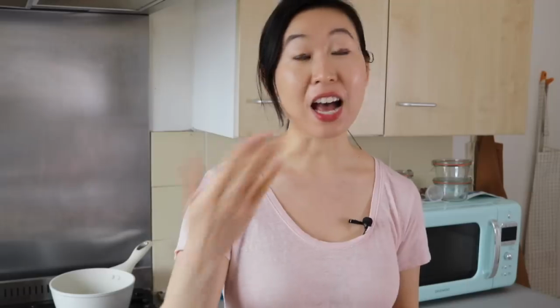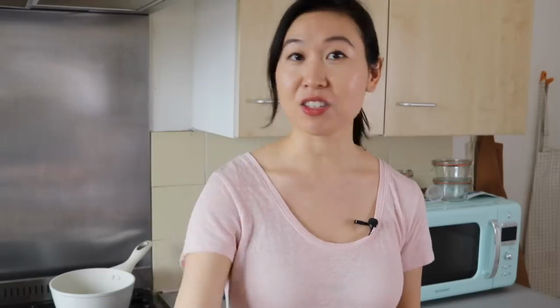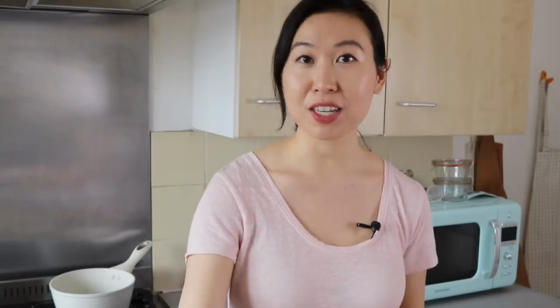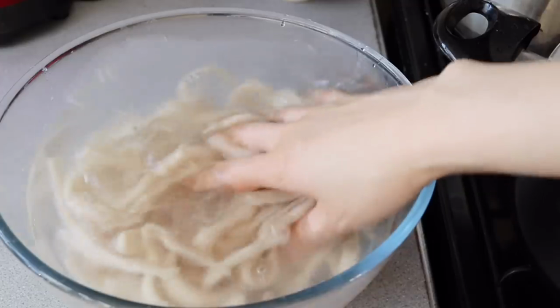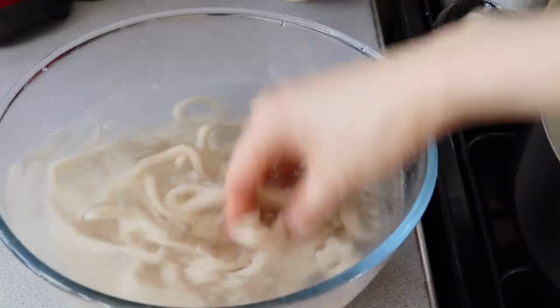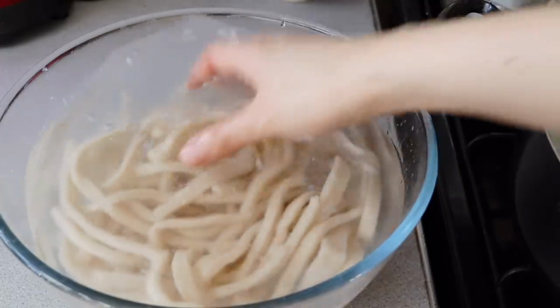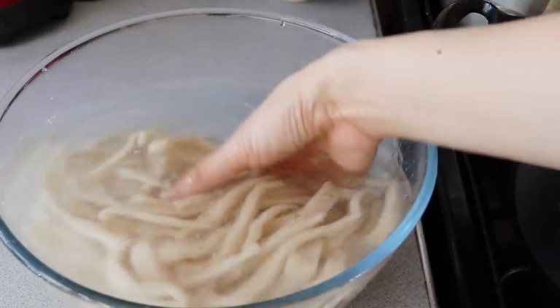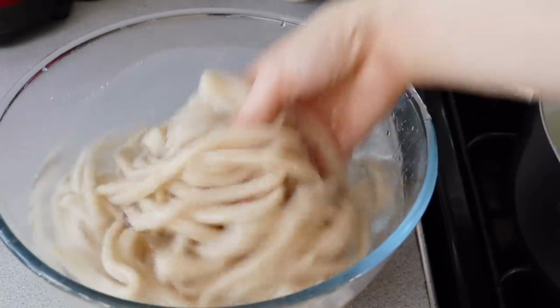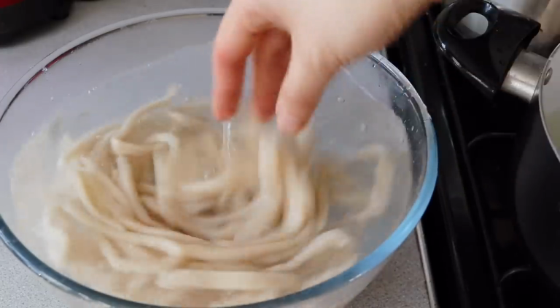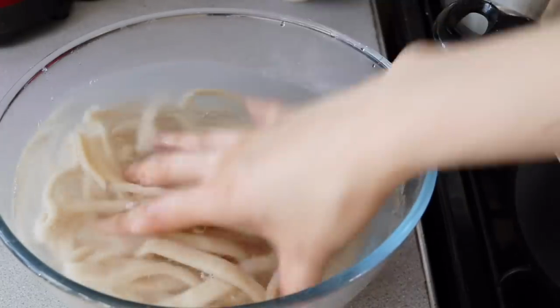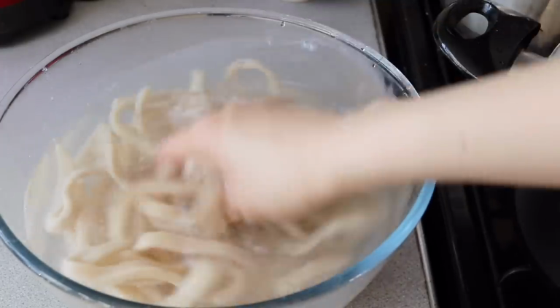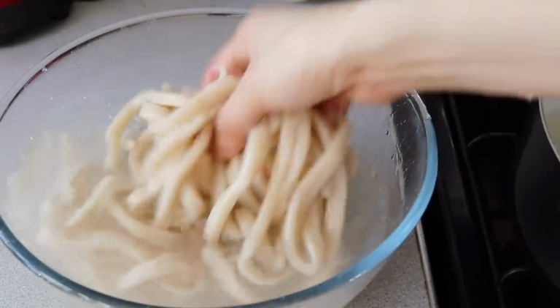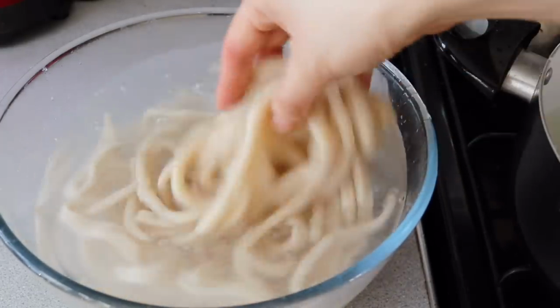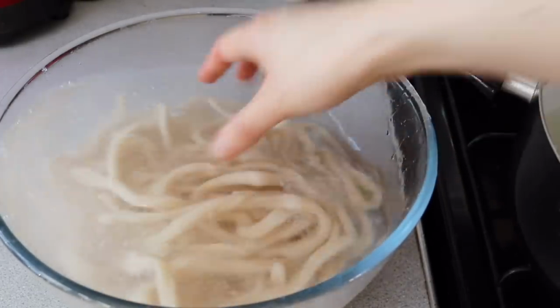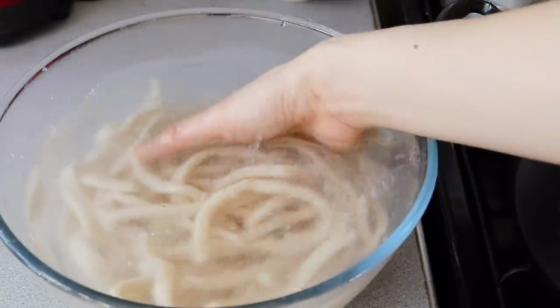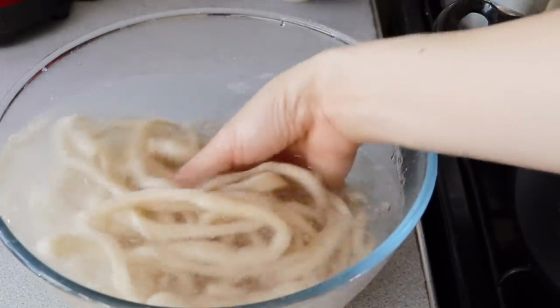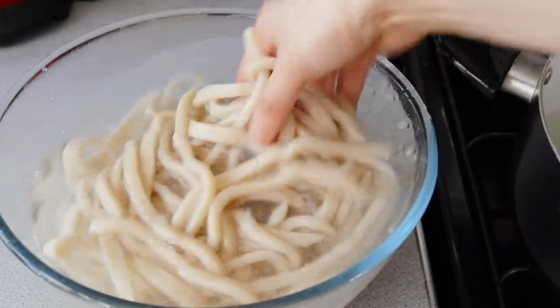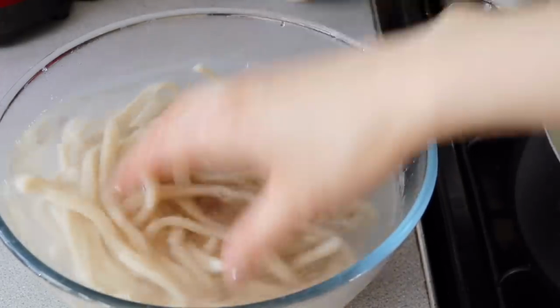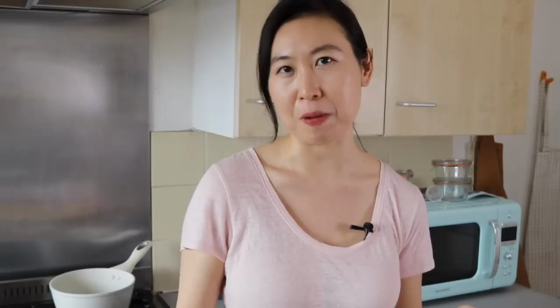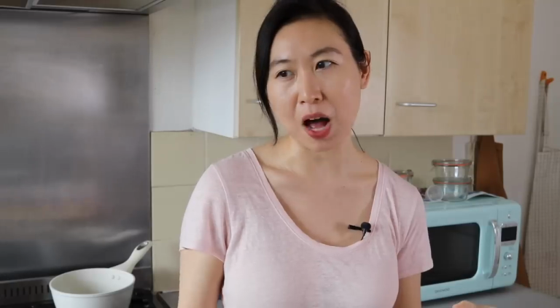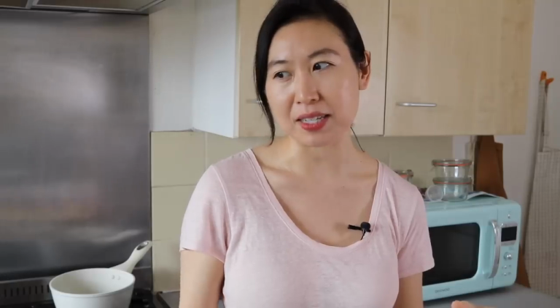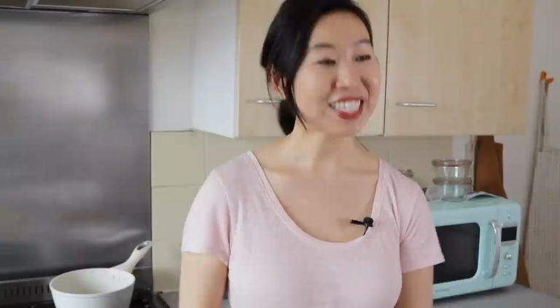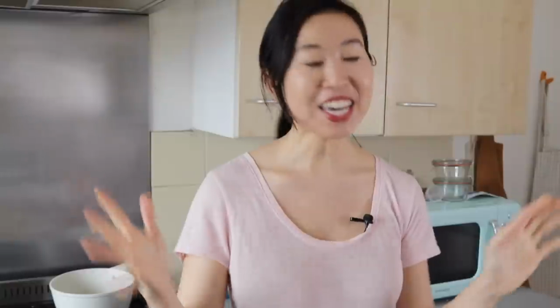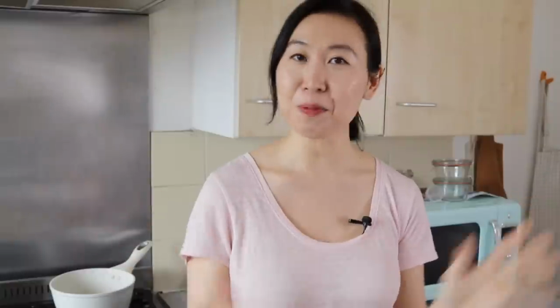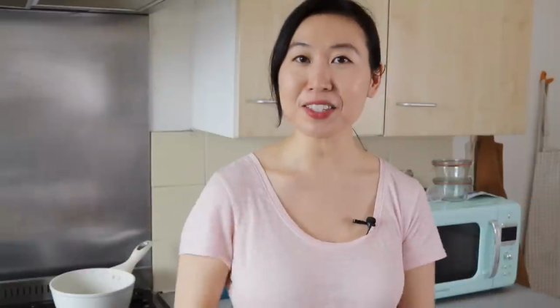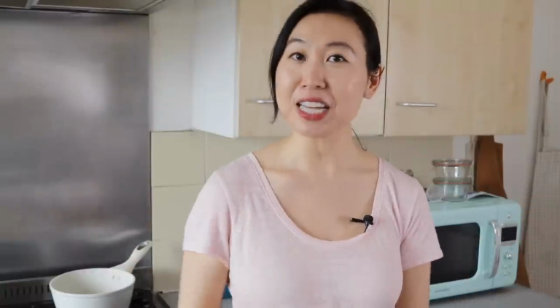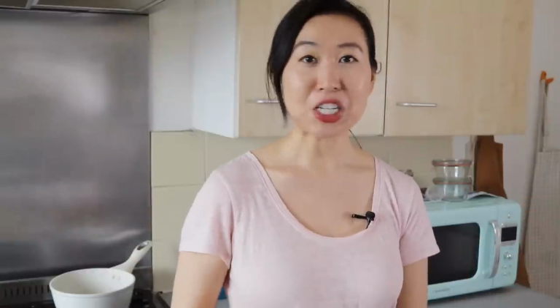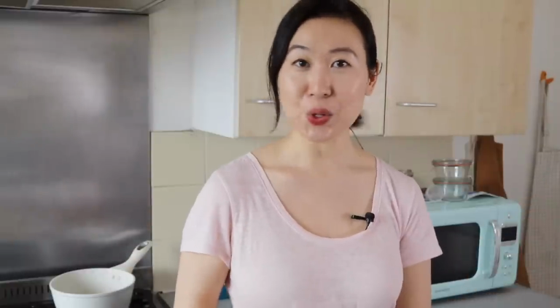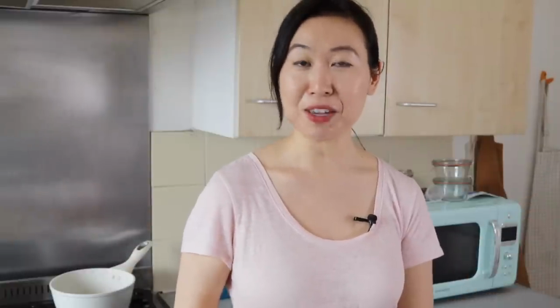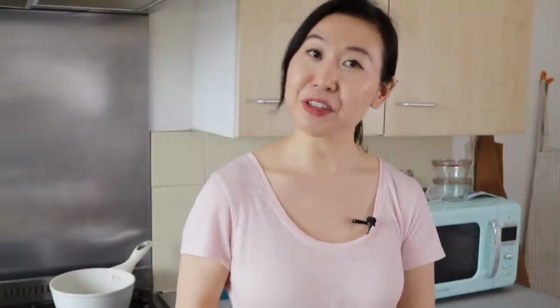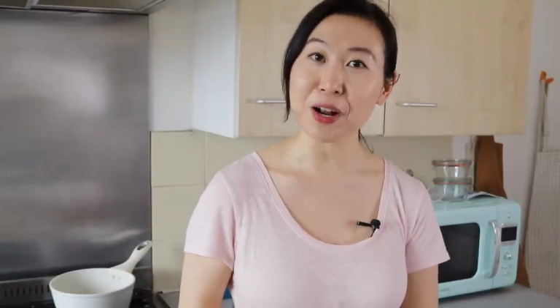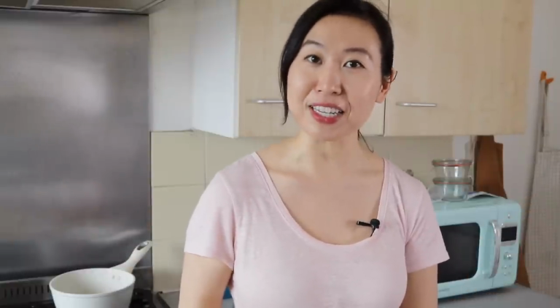As you guys know, the texture of udon is kind of soft. It is very different from pasta. So I hope you guys all join me for this process.